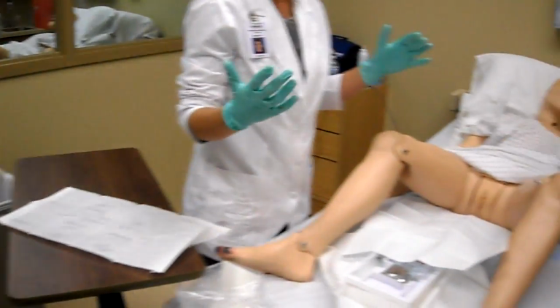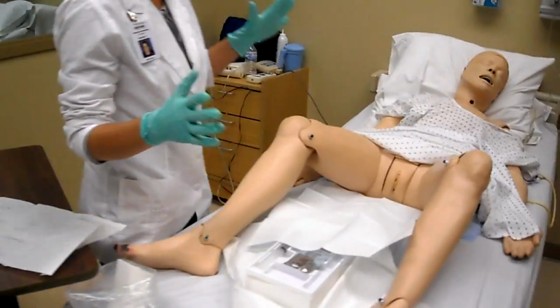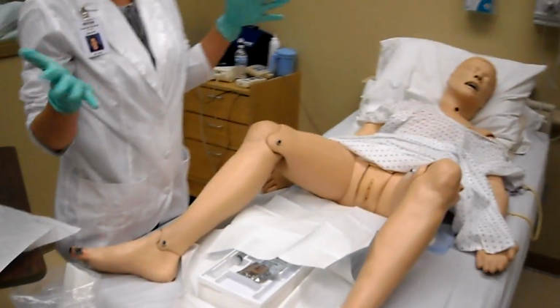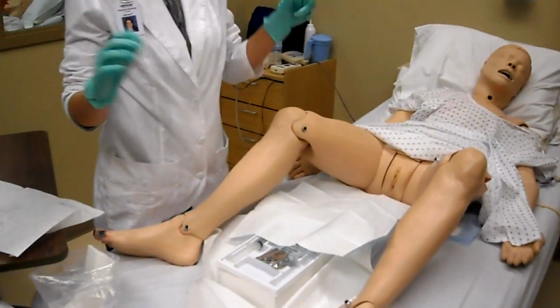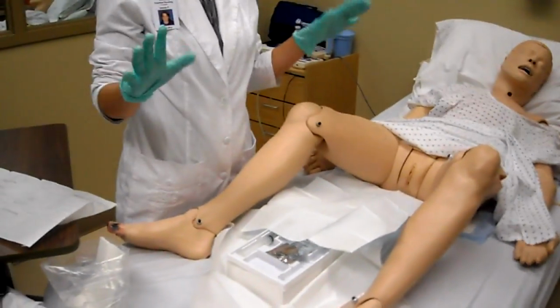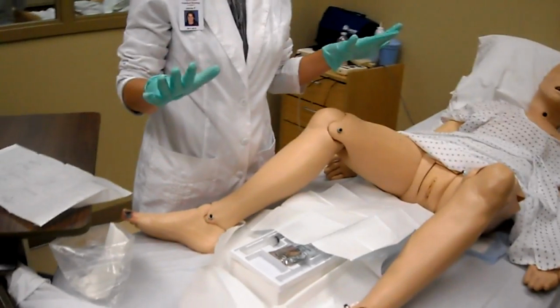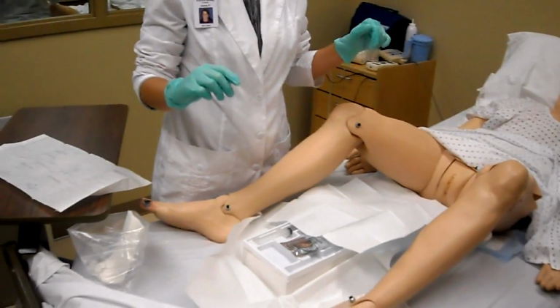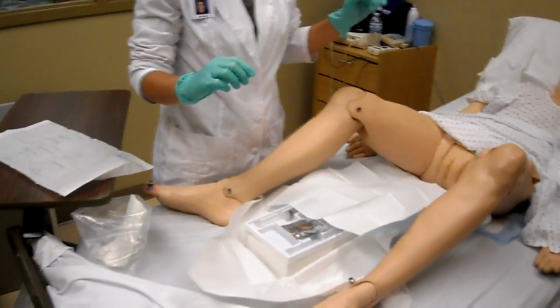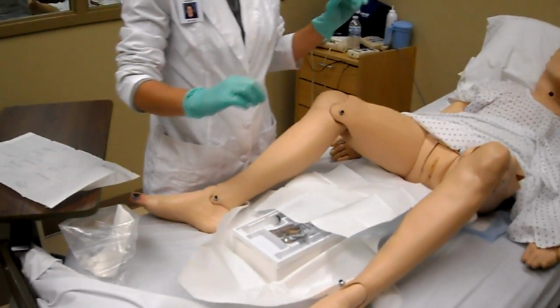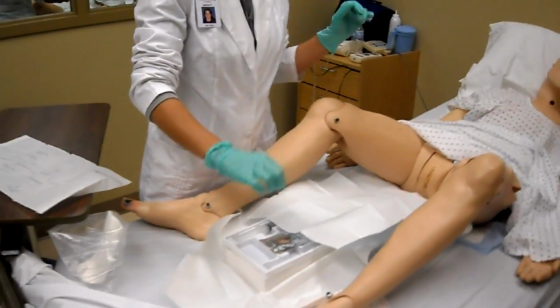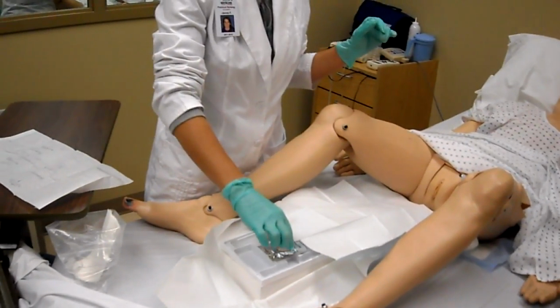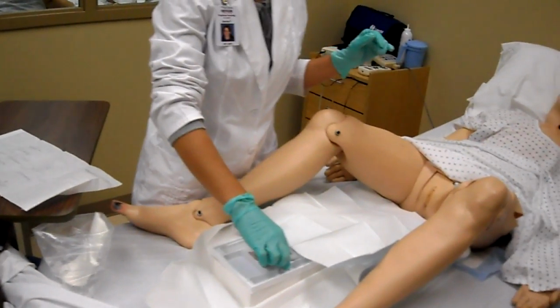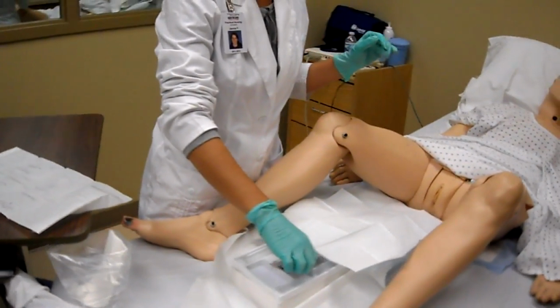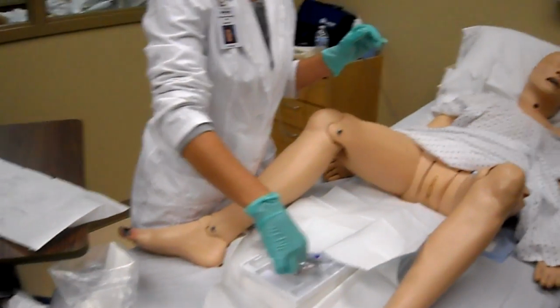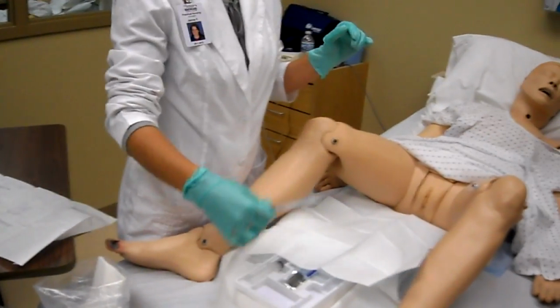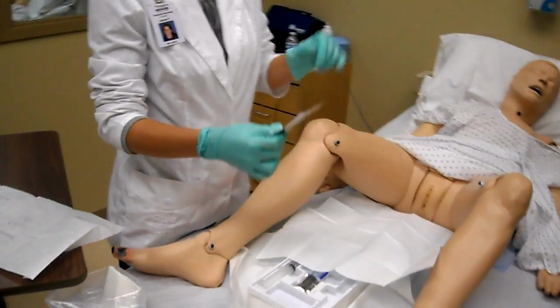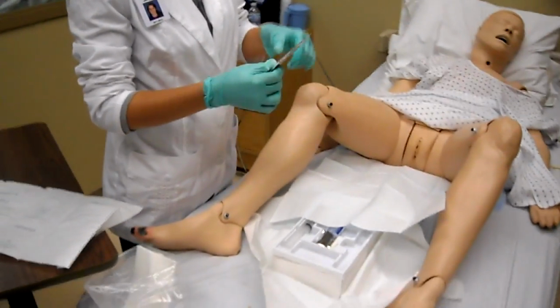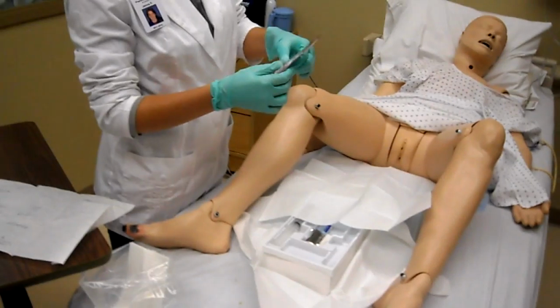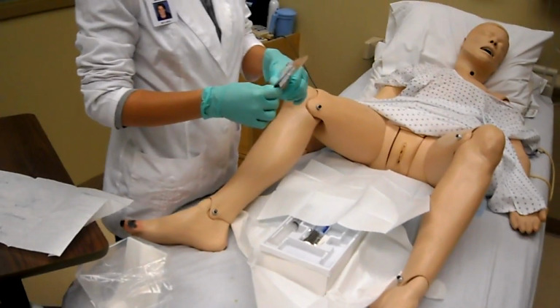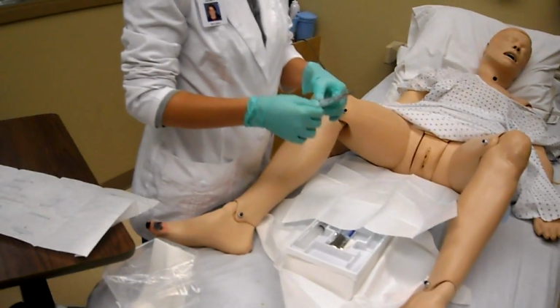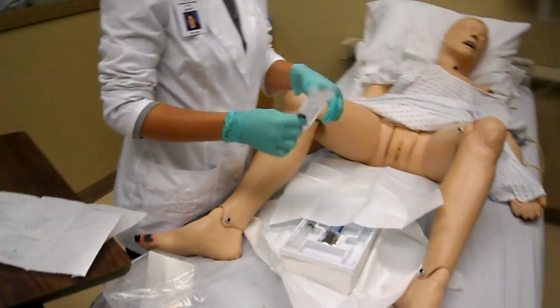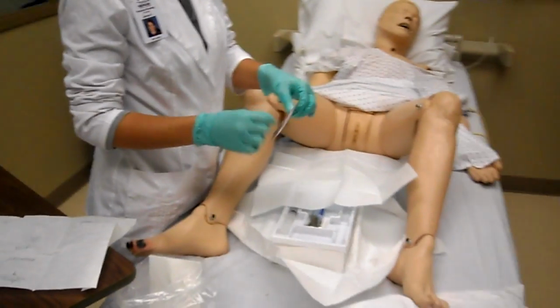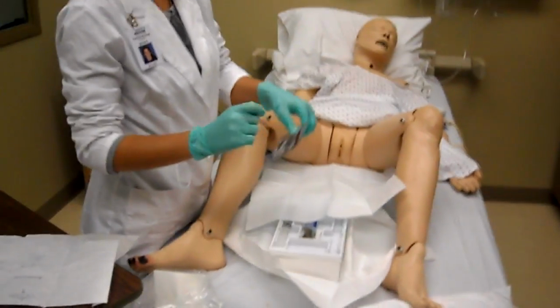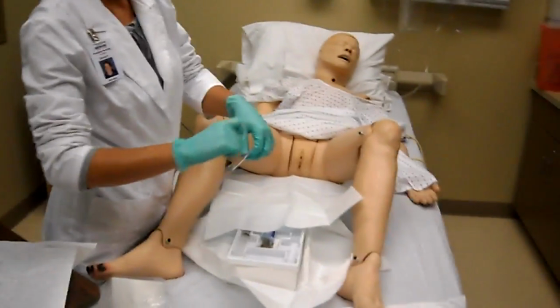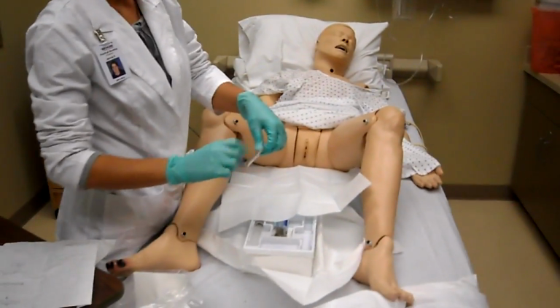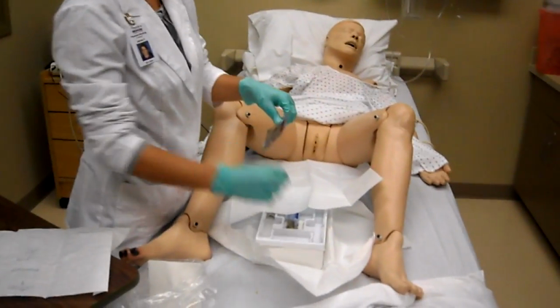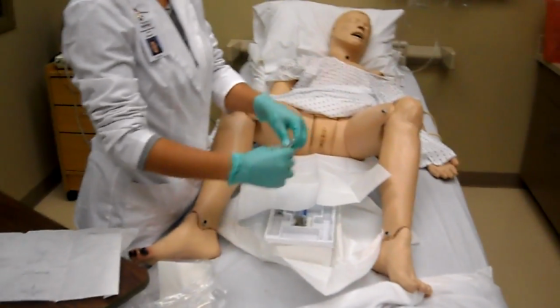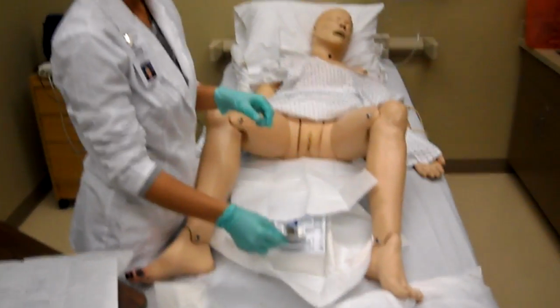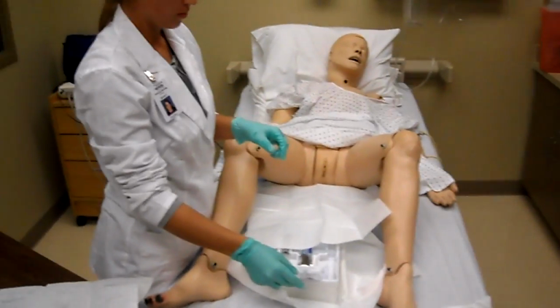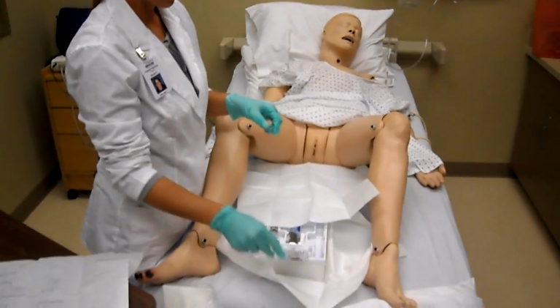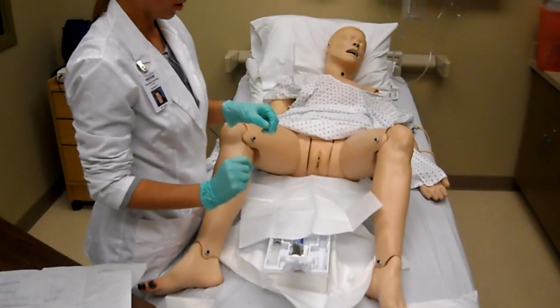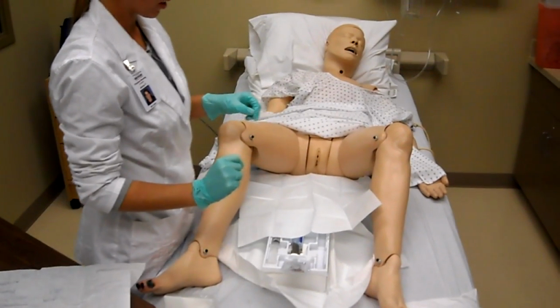Once you get your sterile gloves on, you need to keep your hands above your waist. Then we're going to take the cotton swabs out — open them and place them right there so they're ready to go.